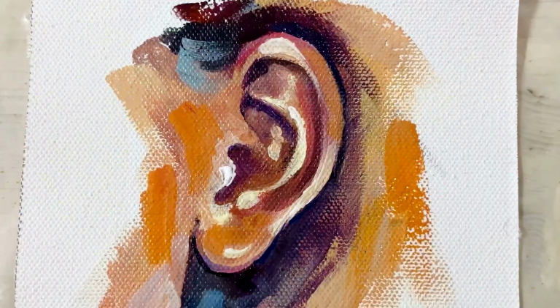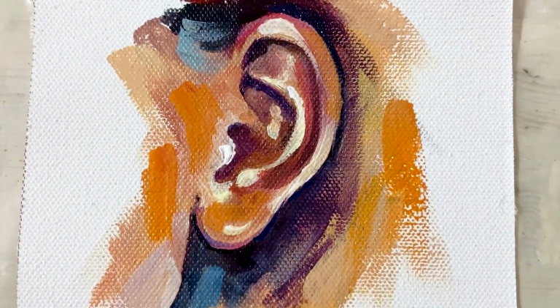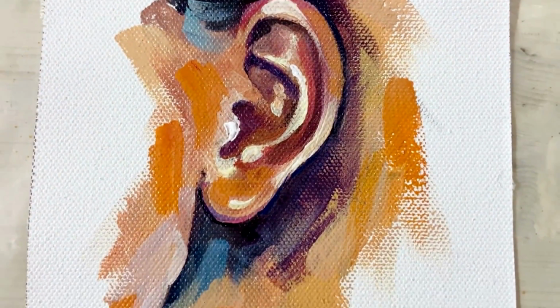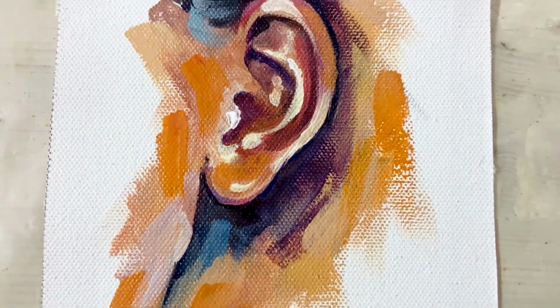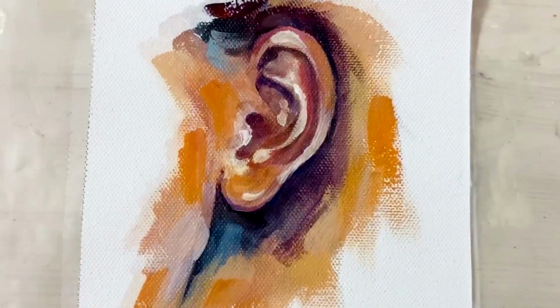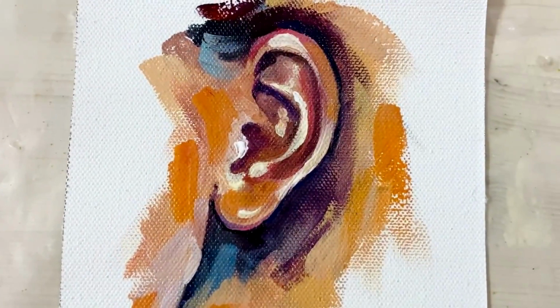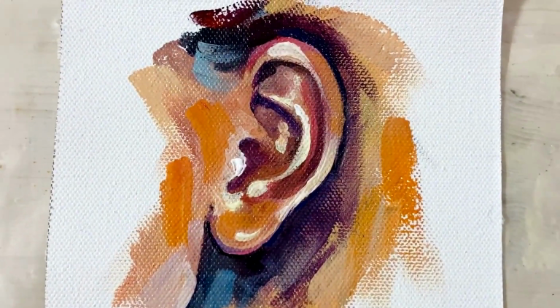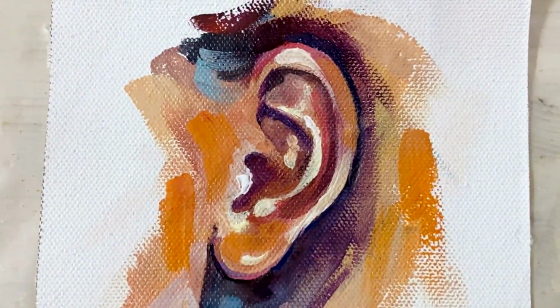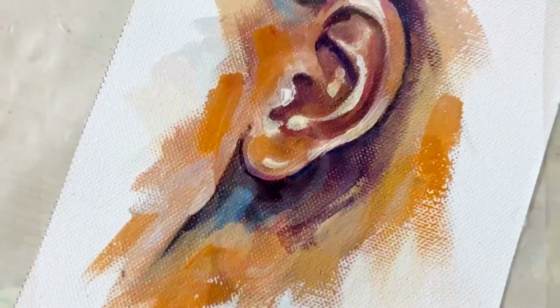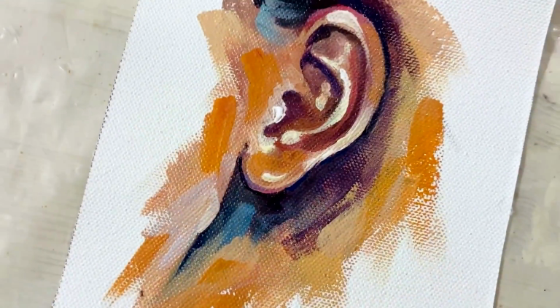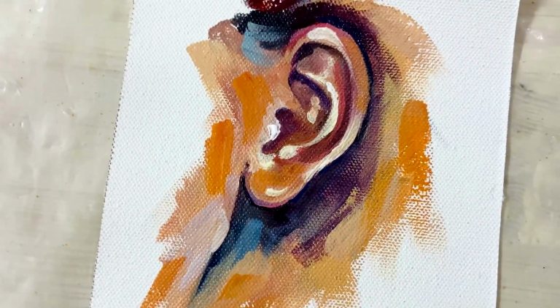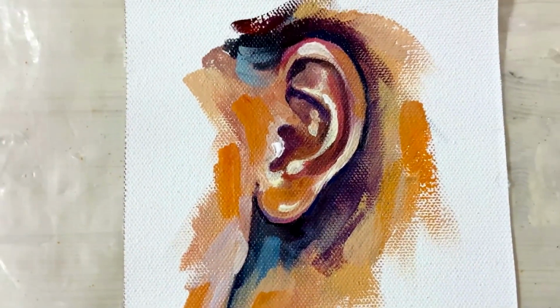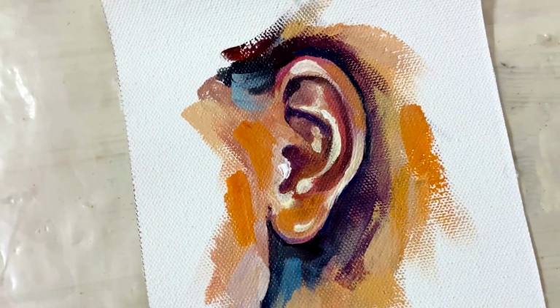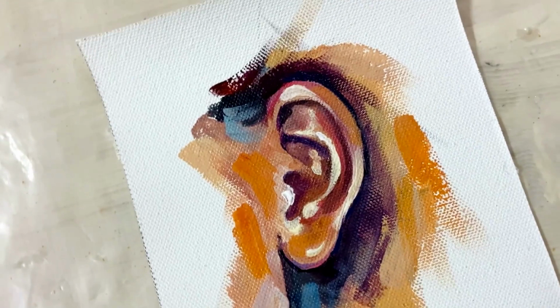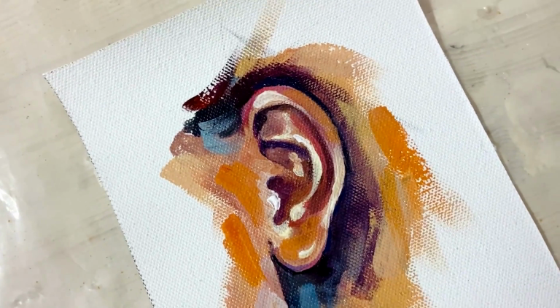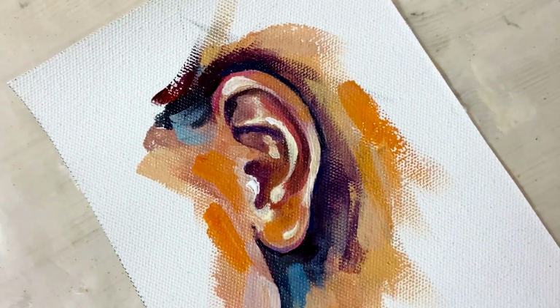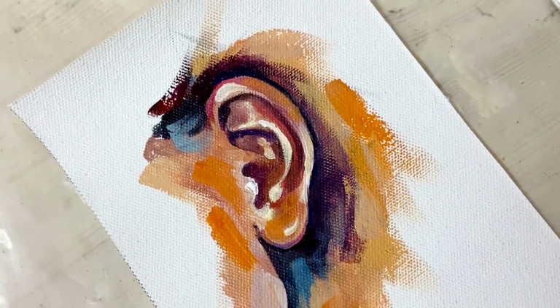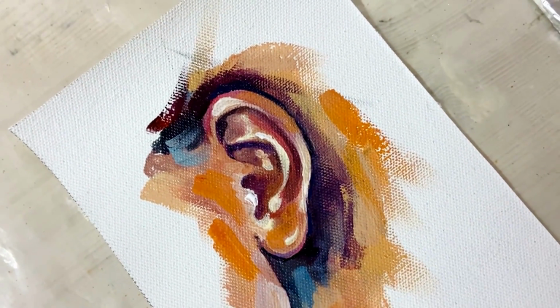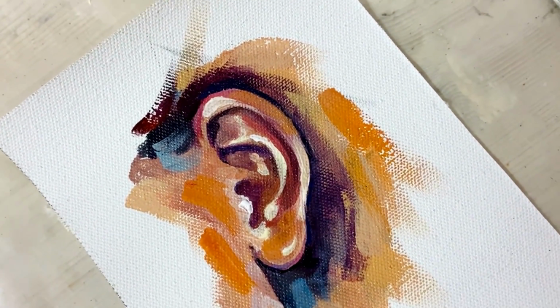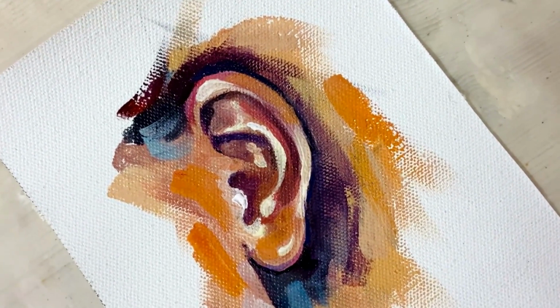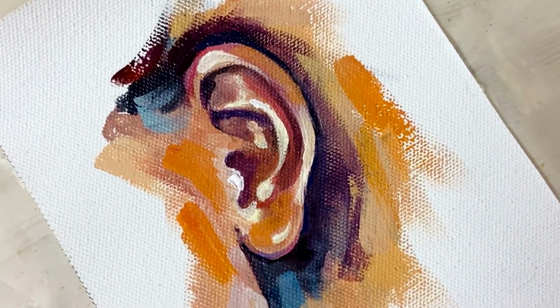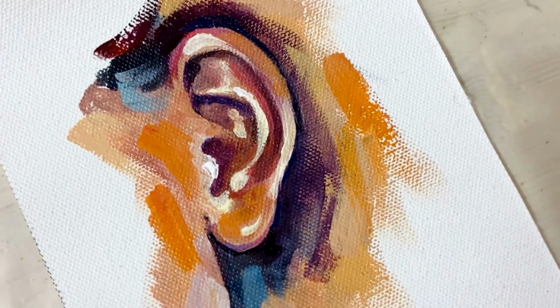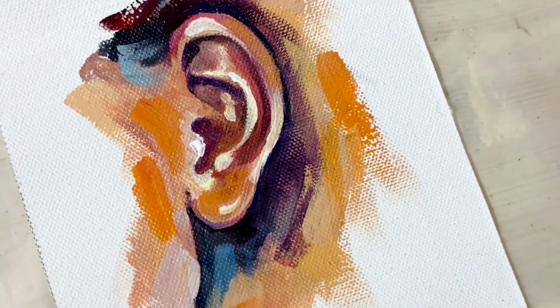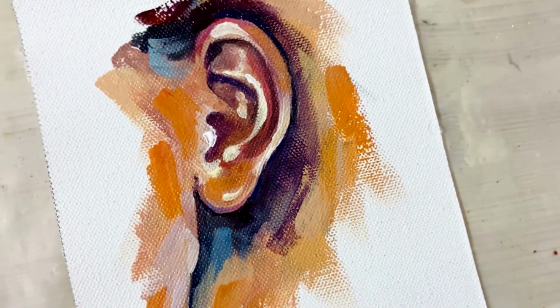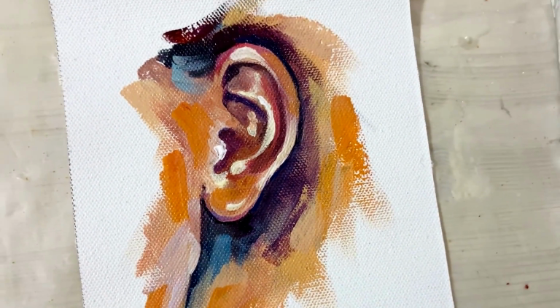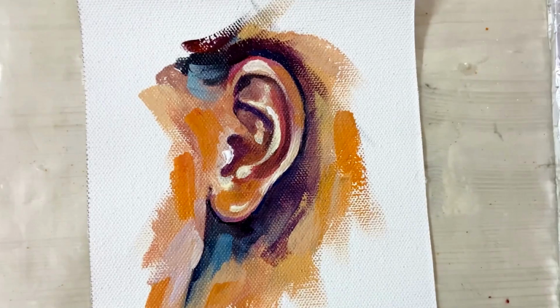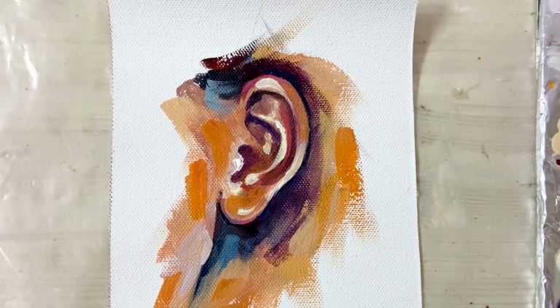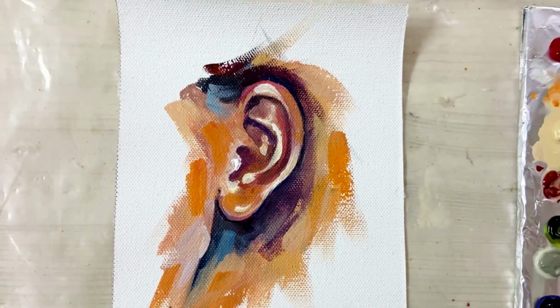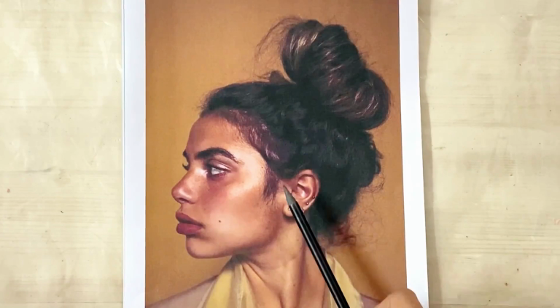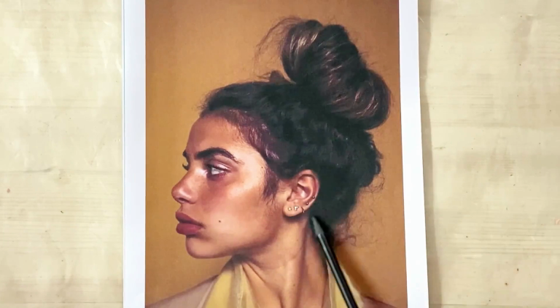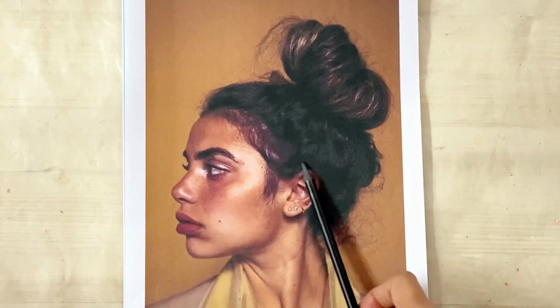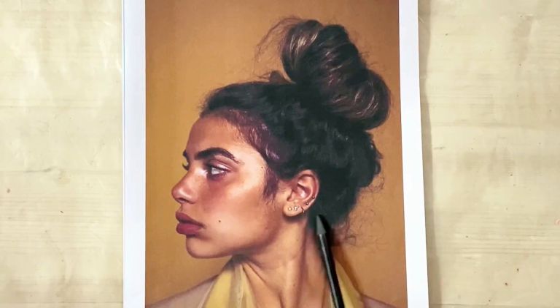Hey guys, welcome to part 4 of painting facial features. I hope you enjoyed the series and learned something new. In this video I'm going to show you how to draw and paint realistic ears.